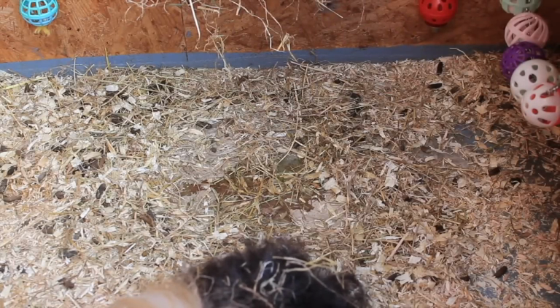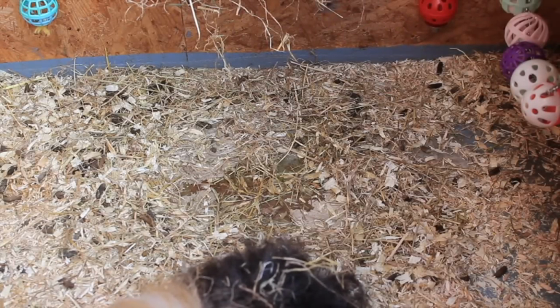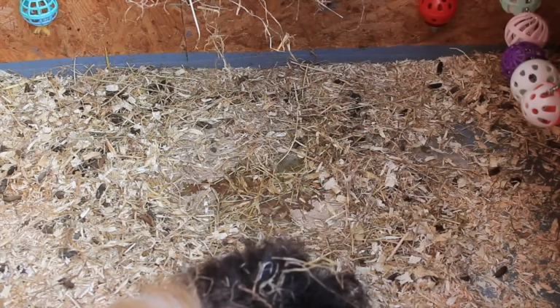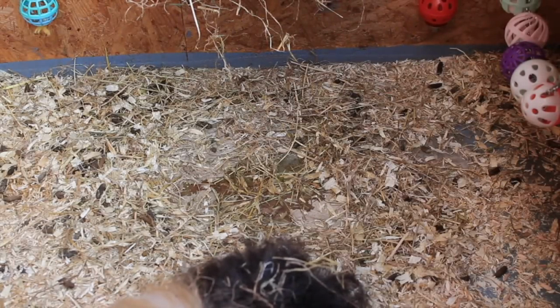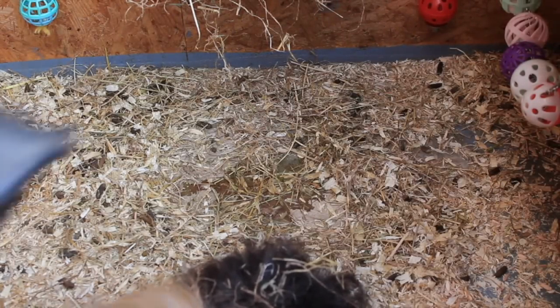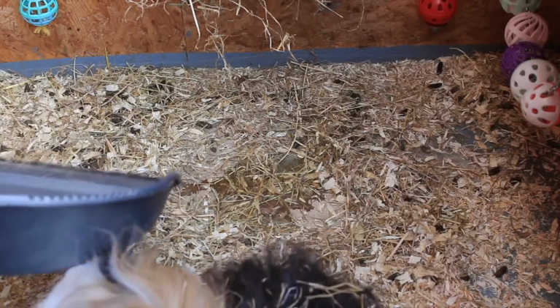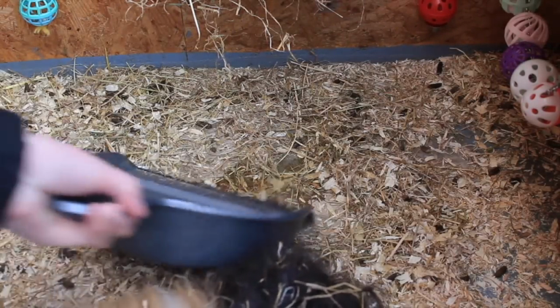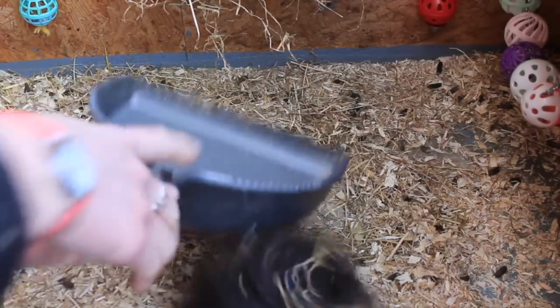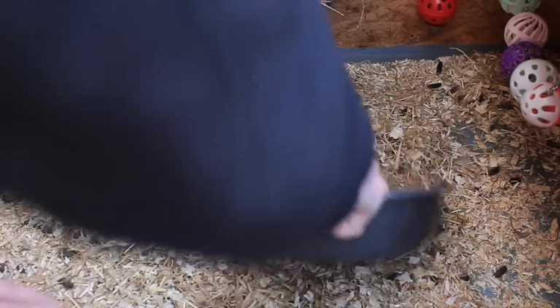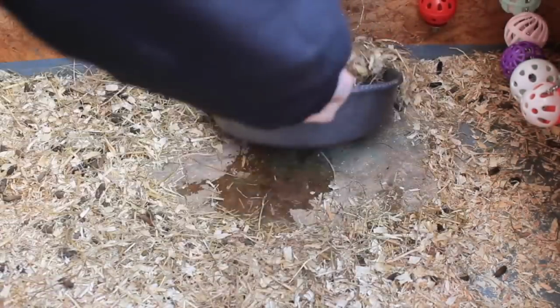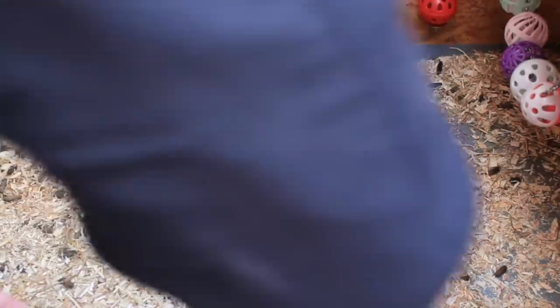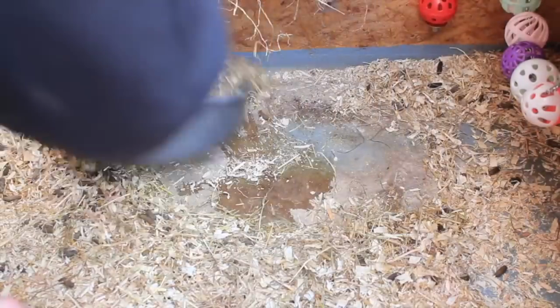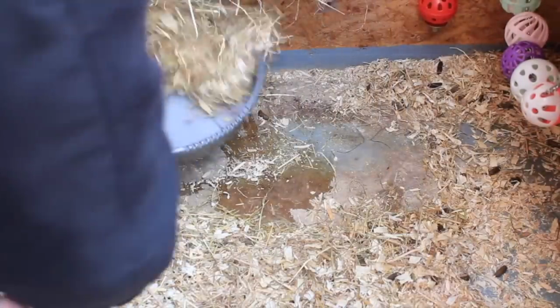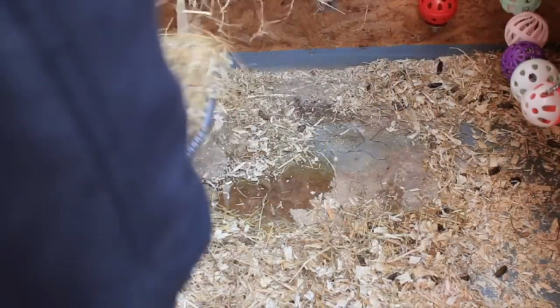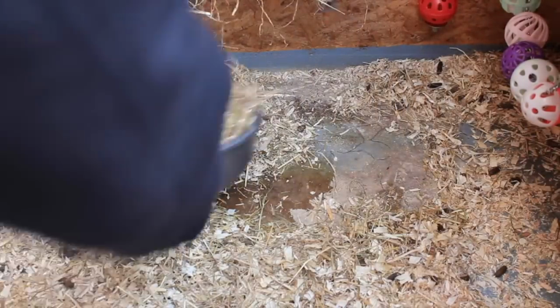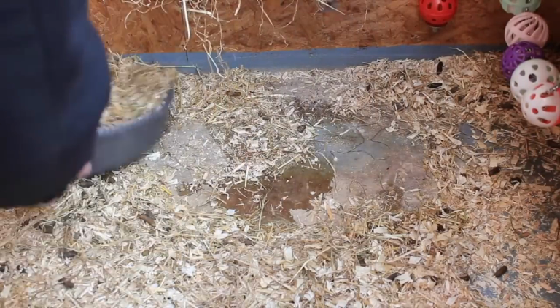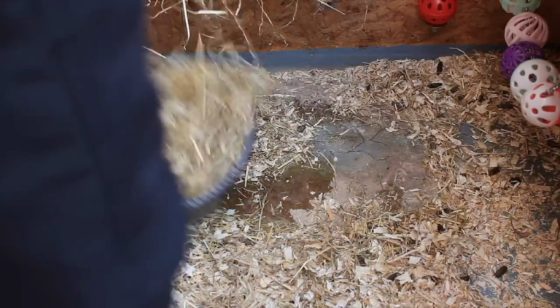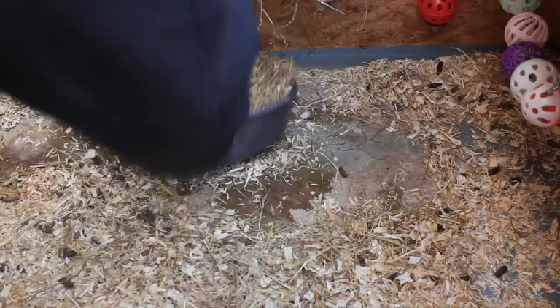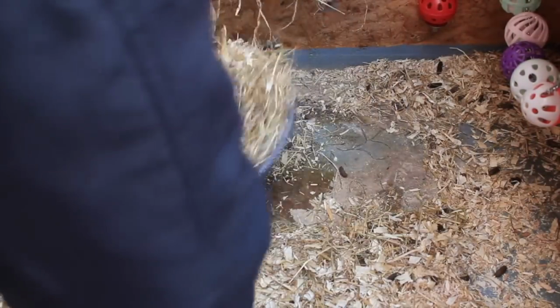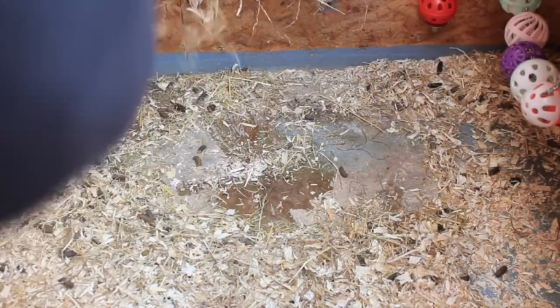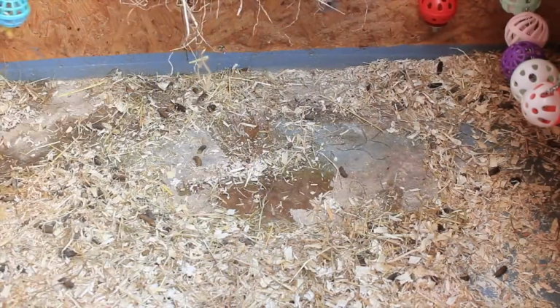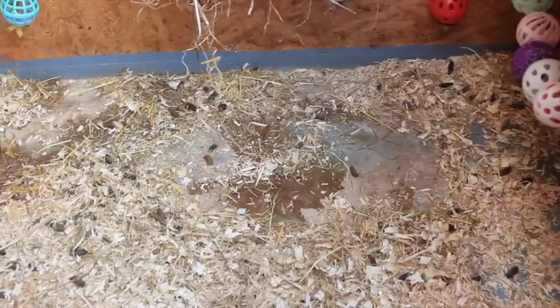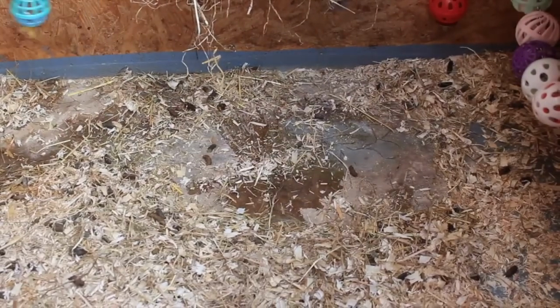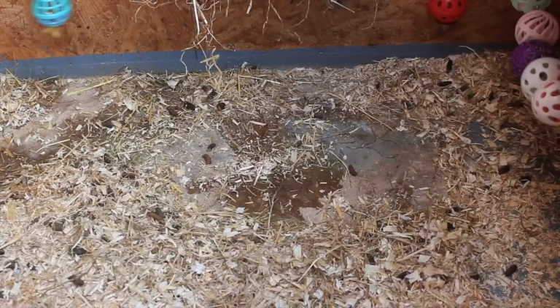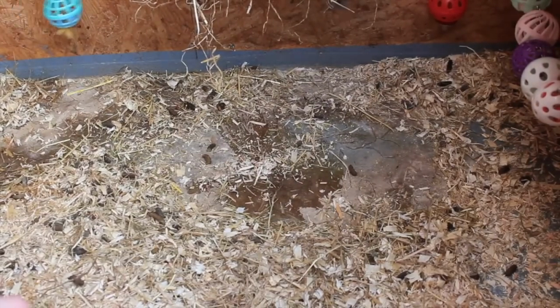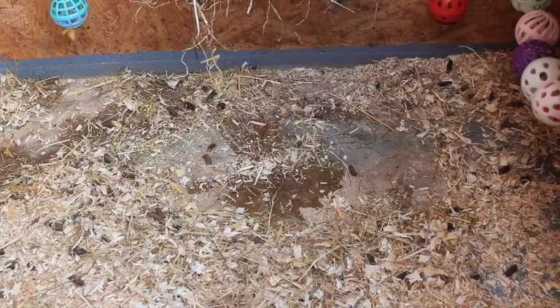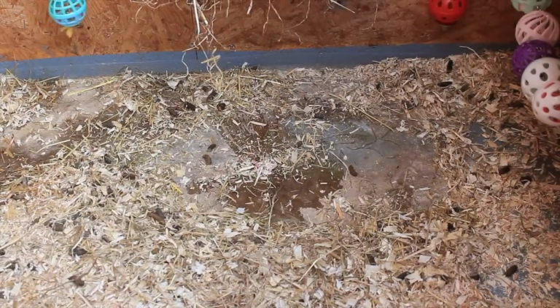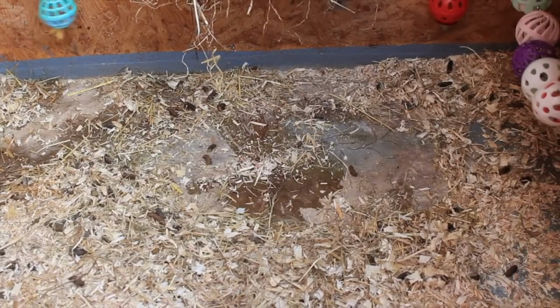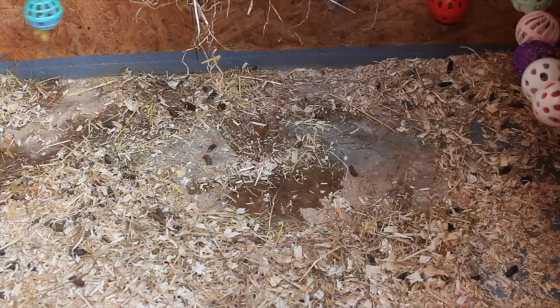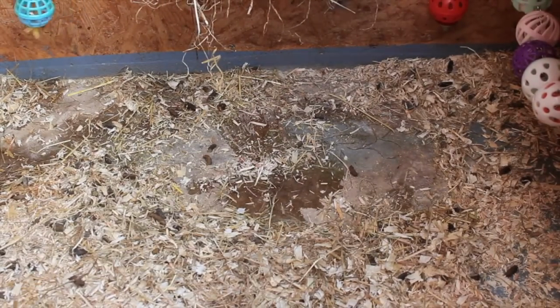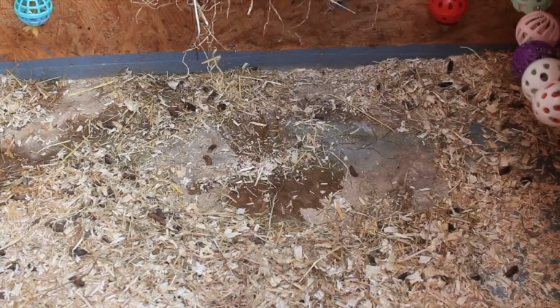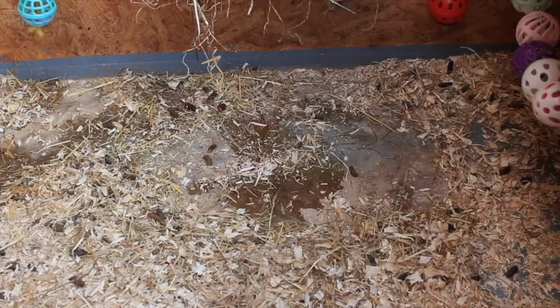Spot cleaning this way really helps keep the cages nice and clean. I do a really big thorough clean every weekend — so once a week — but I spot clean twice a day, every day.